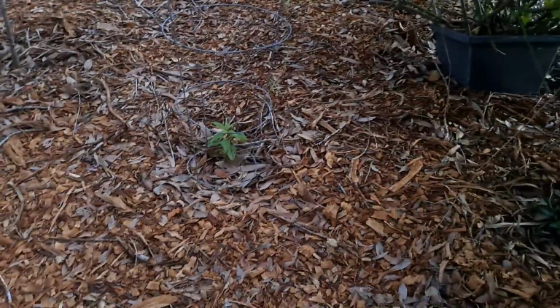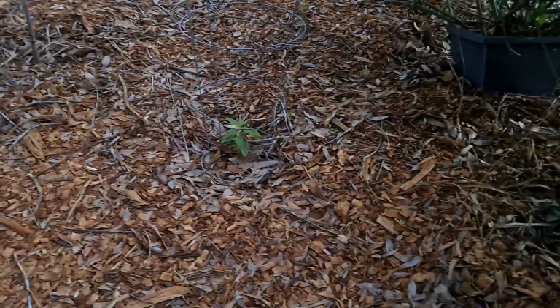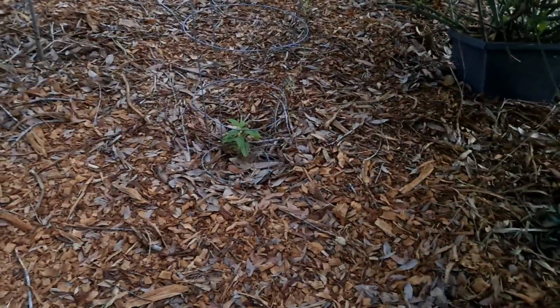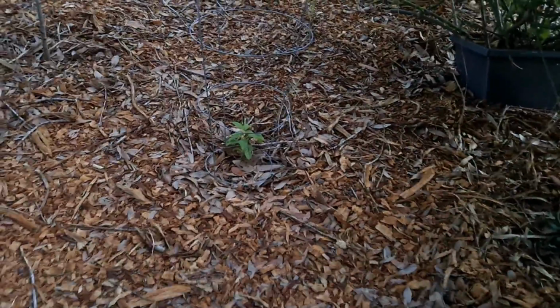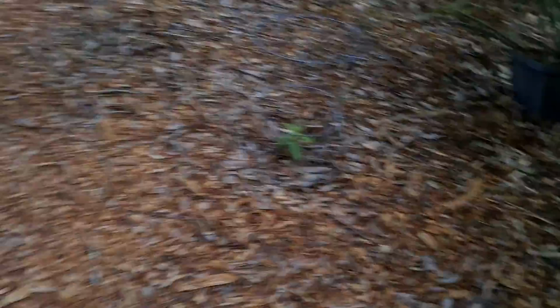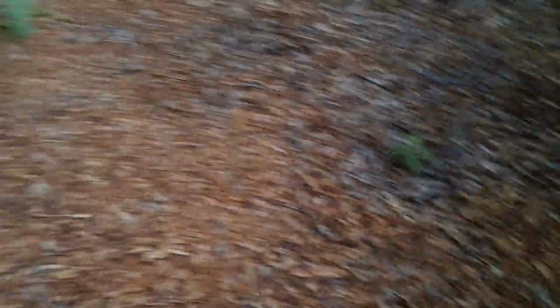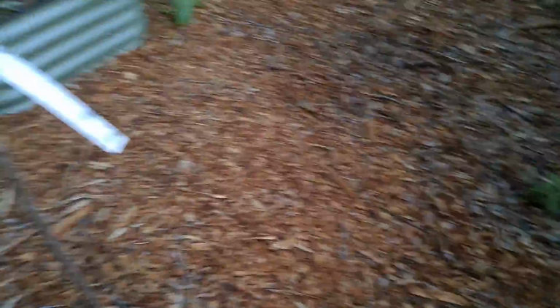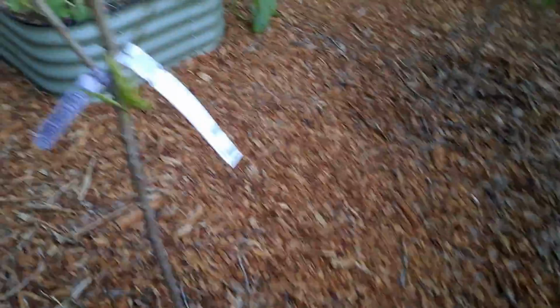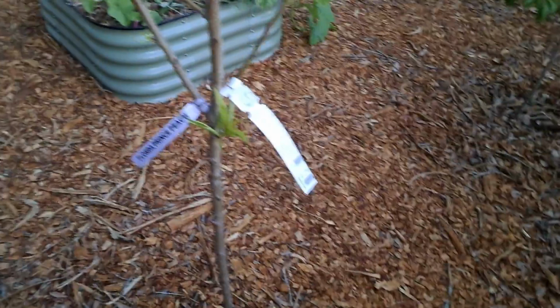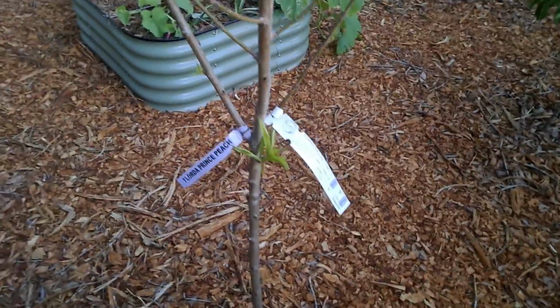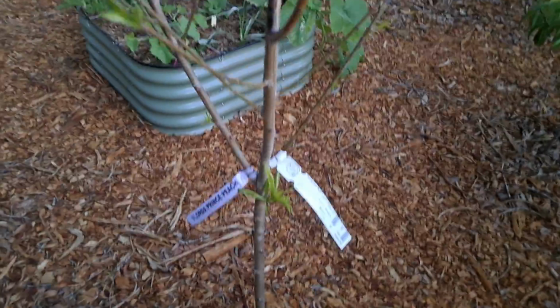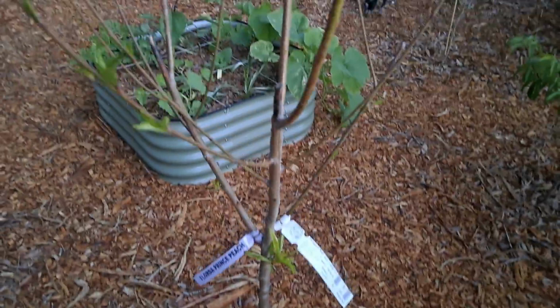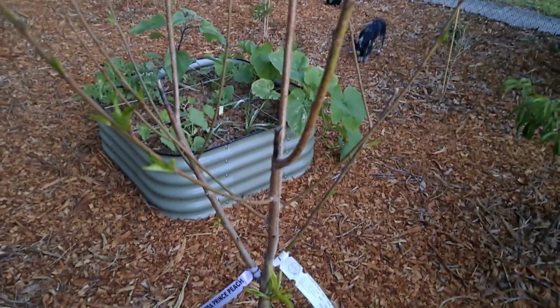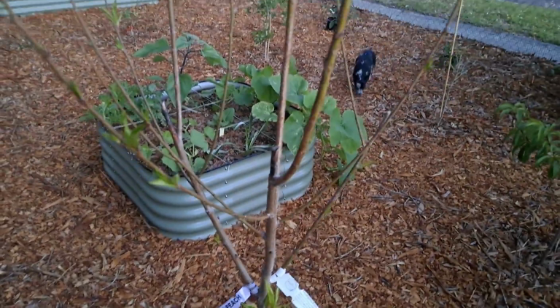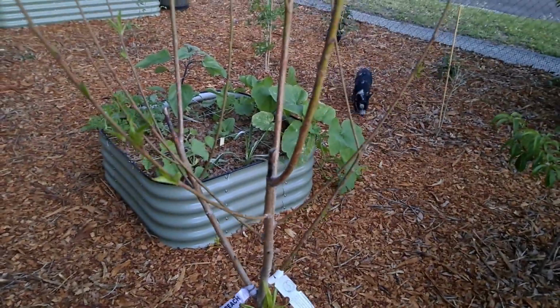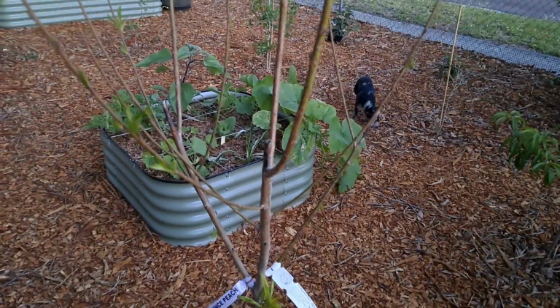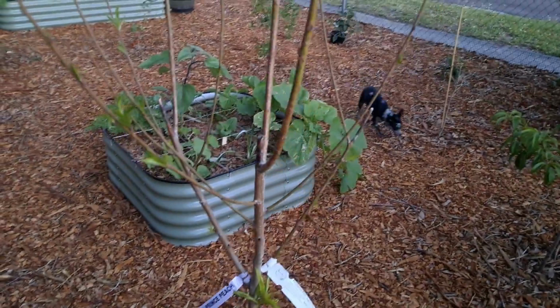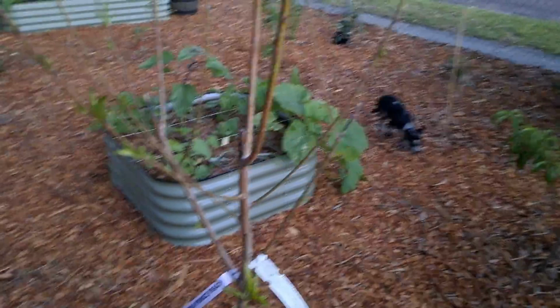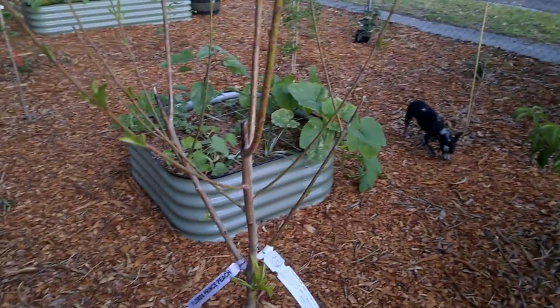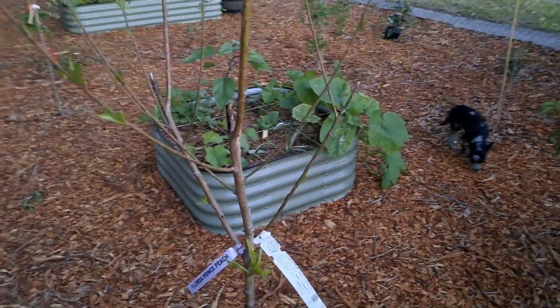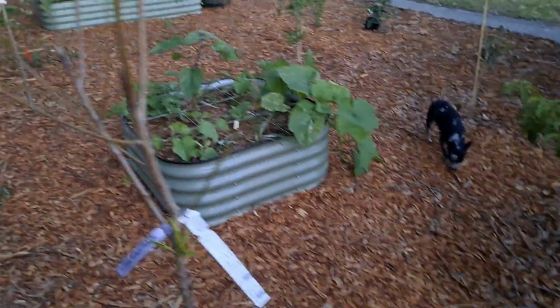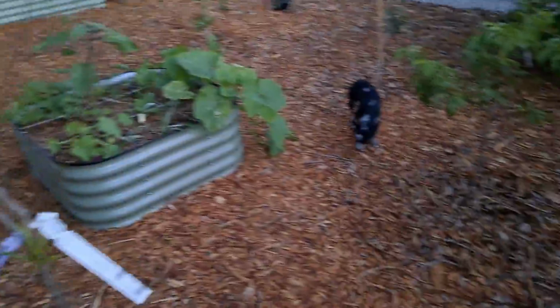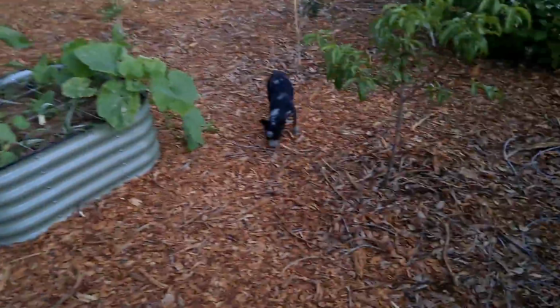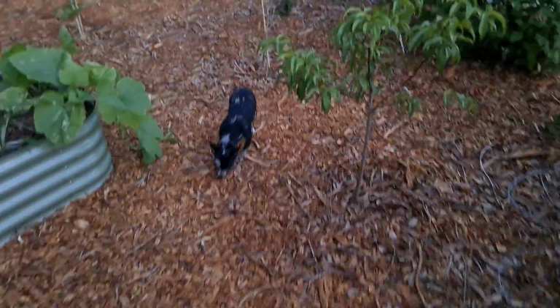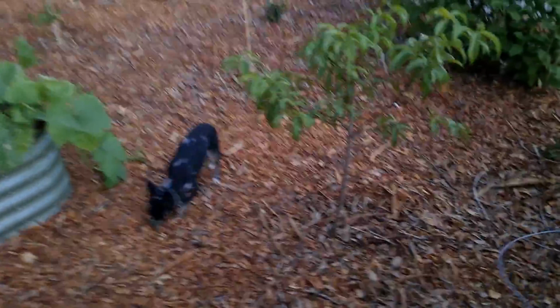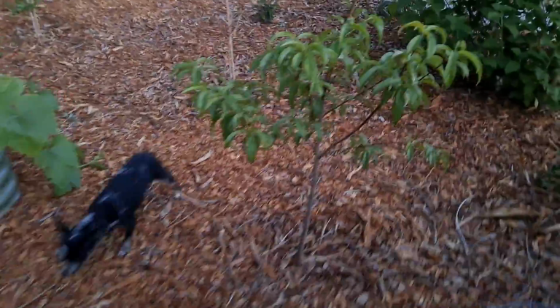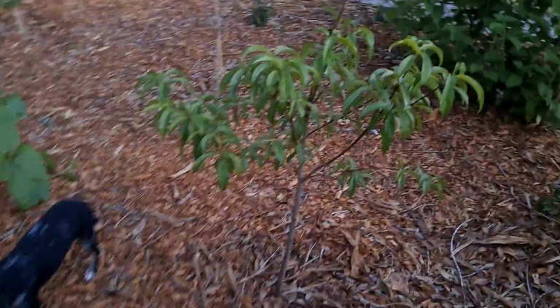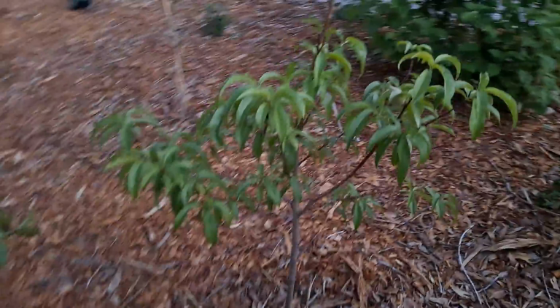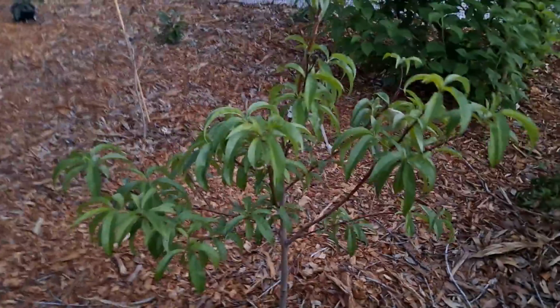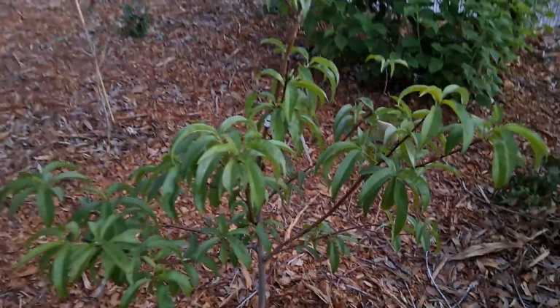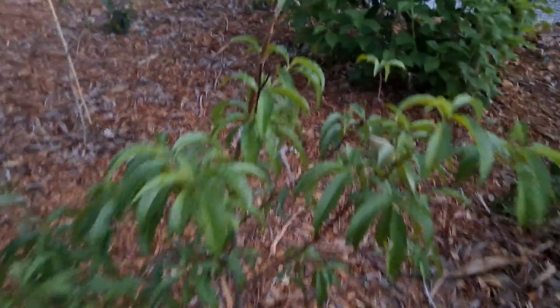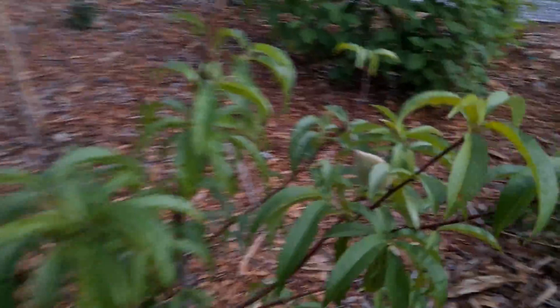There's our kiwi, doing good. The peach woke up, doing good. This peach still has its peaches on it. Very exciting.